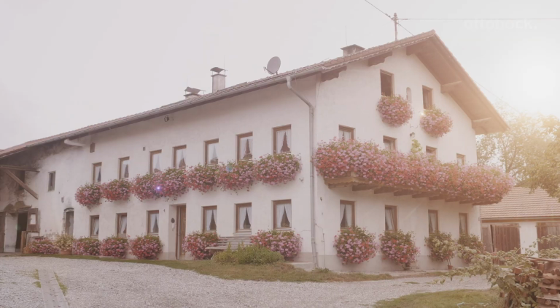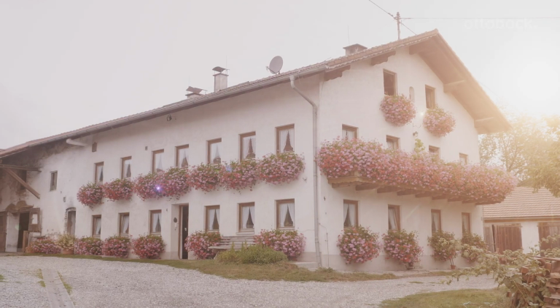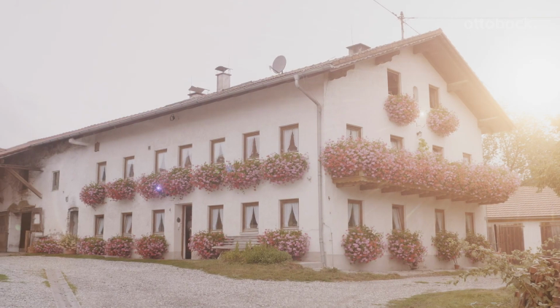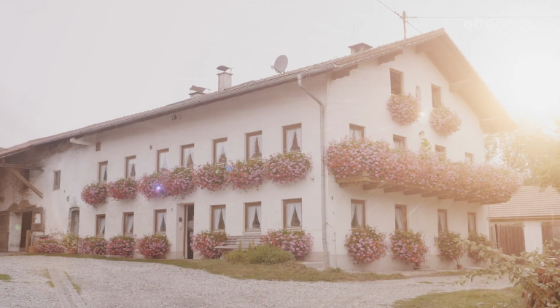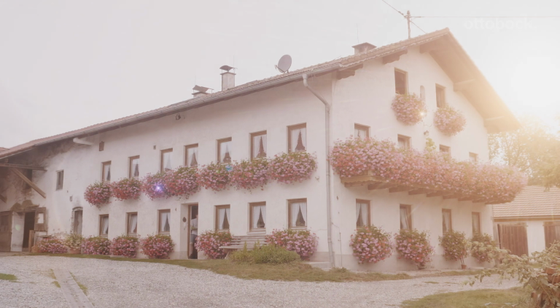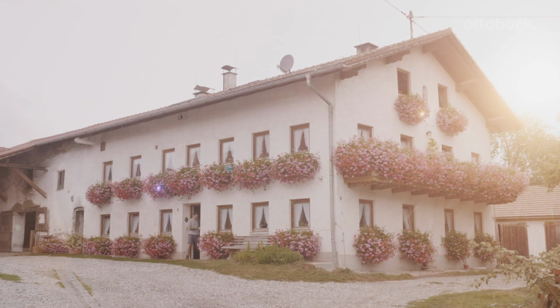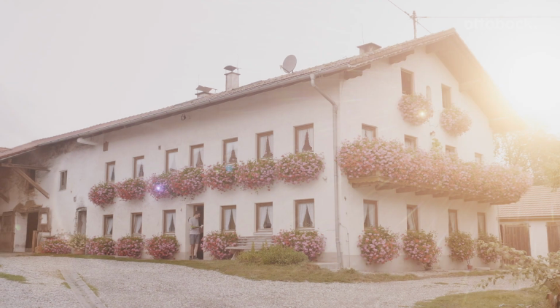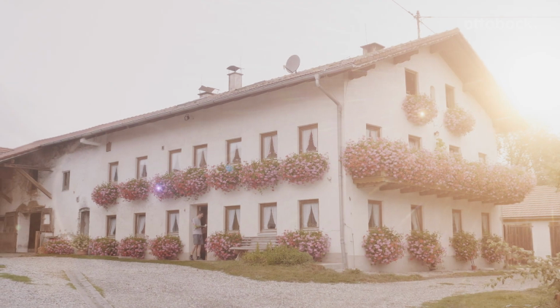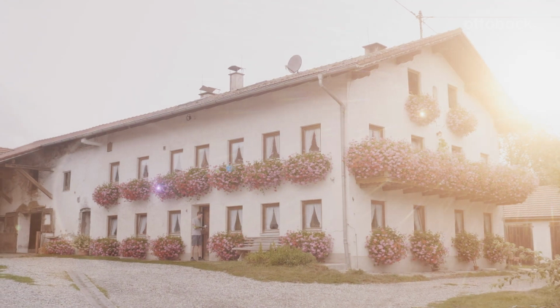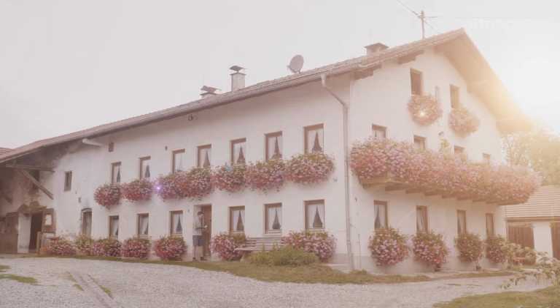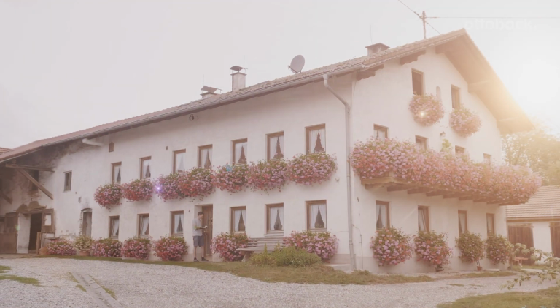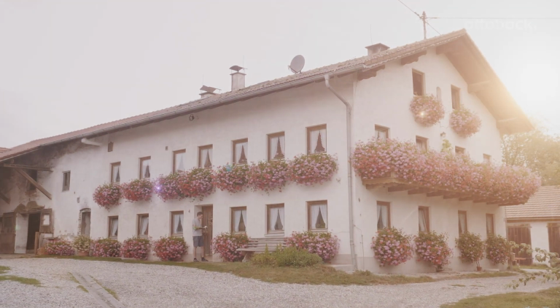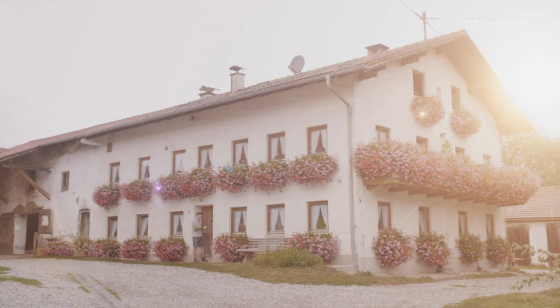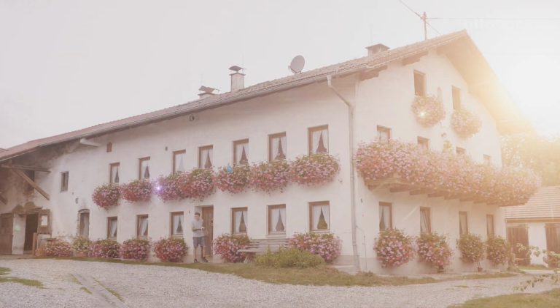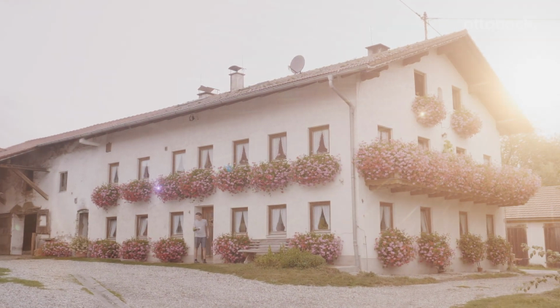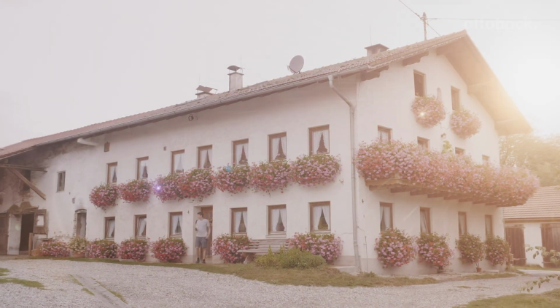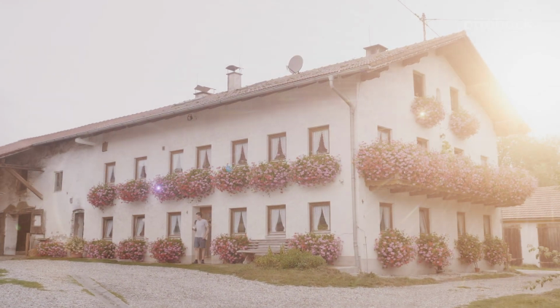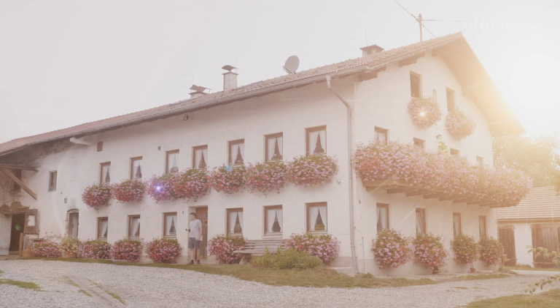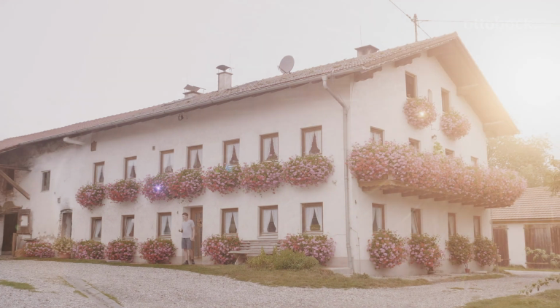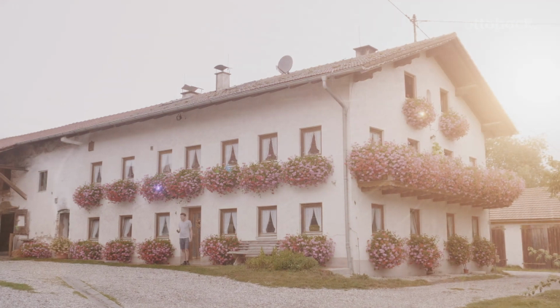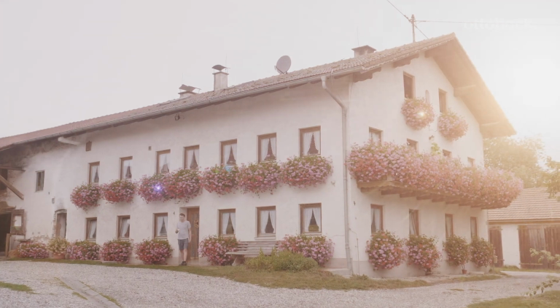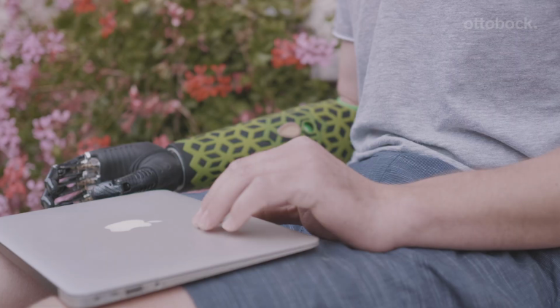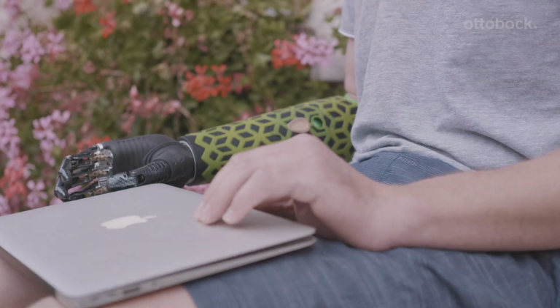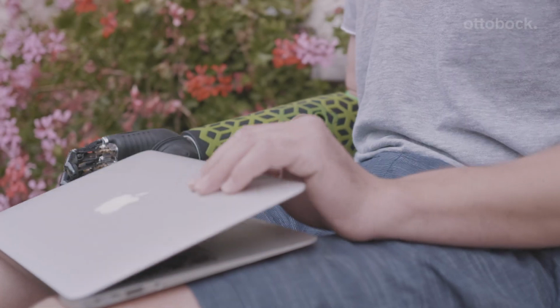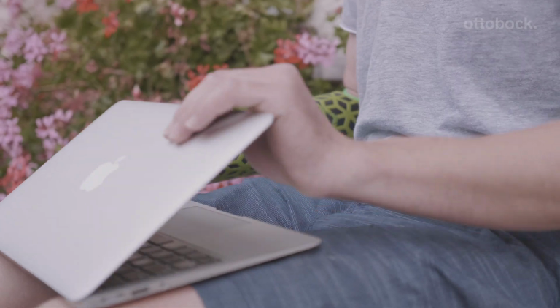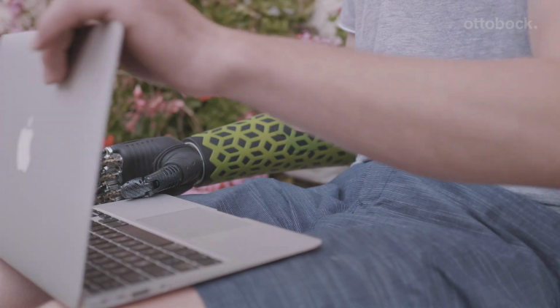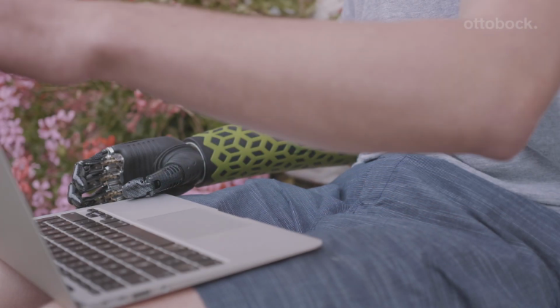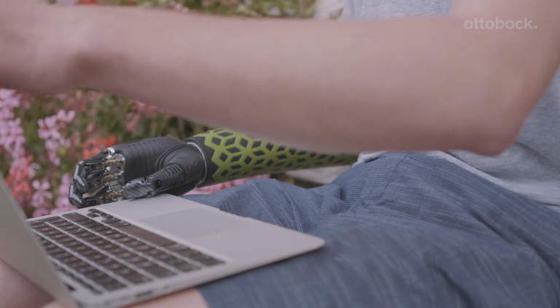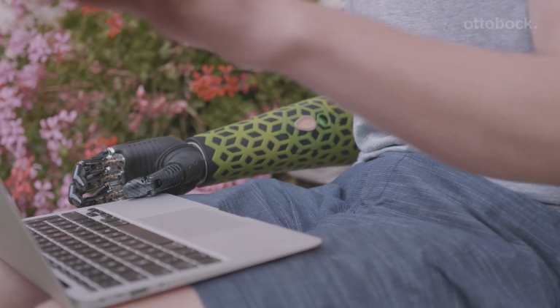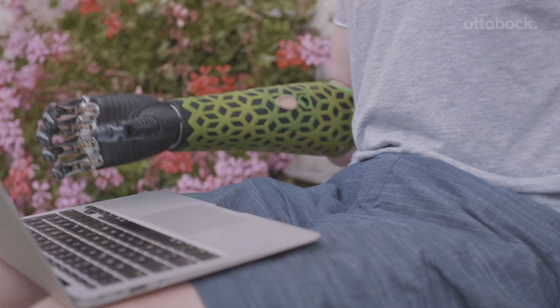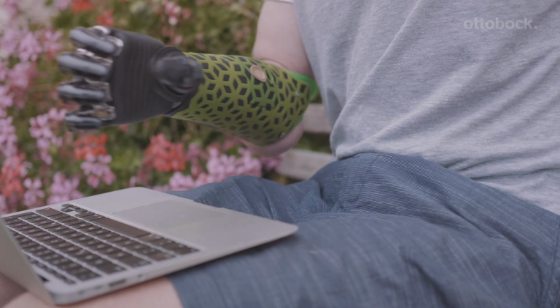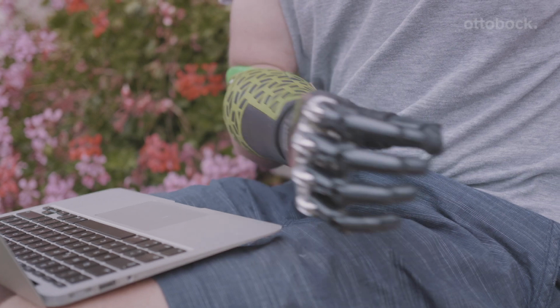My name is Wolfgang. I'm 23 years old and work on my parents' farm. I'd say that the Myo Plus control system can be controlled much more intuitively because you can use the actual signals that you previously used when your hand was healthy.